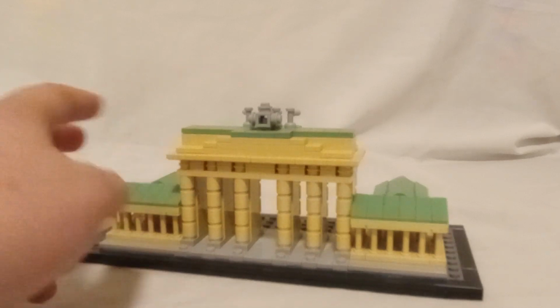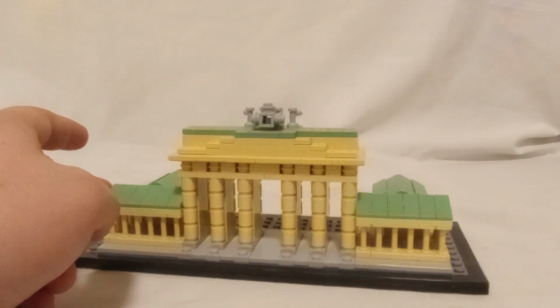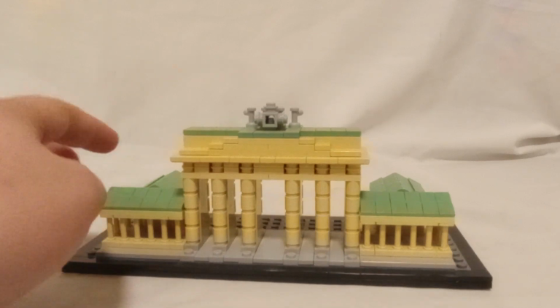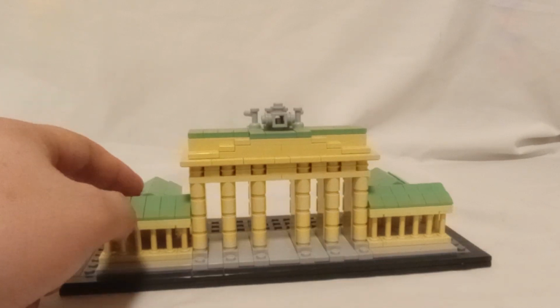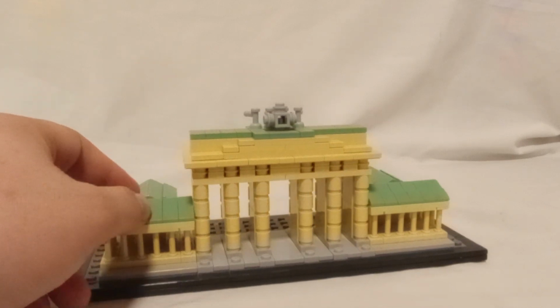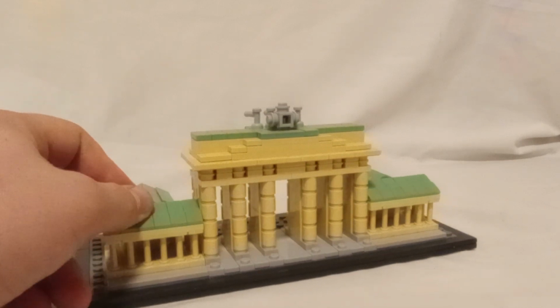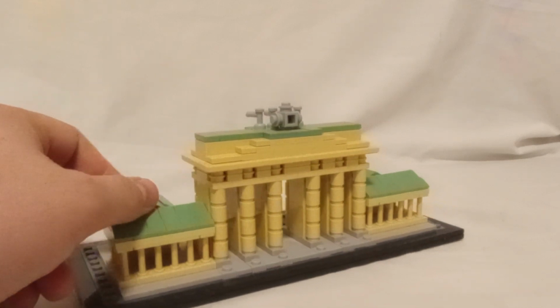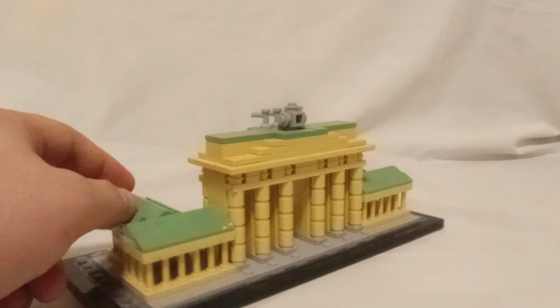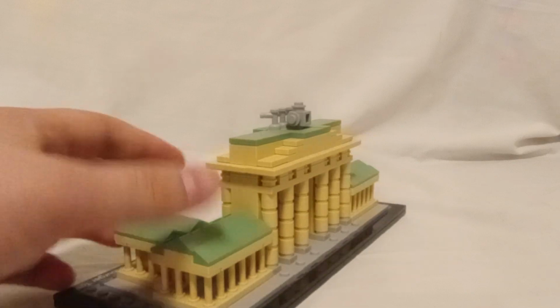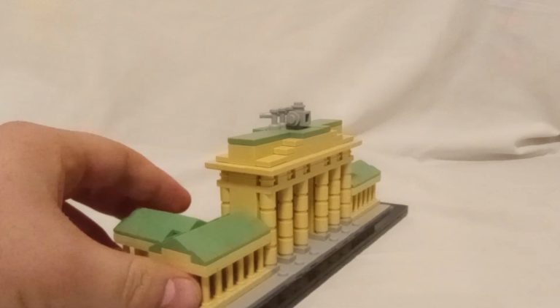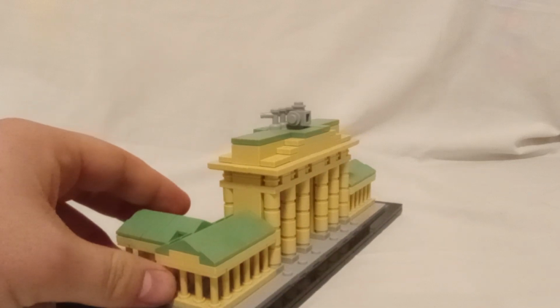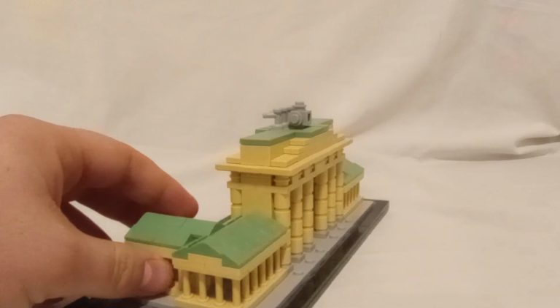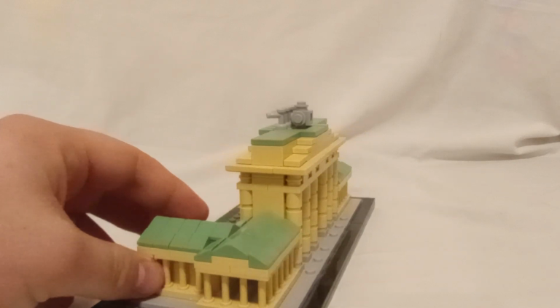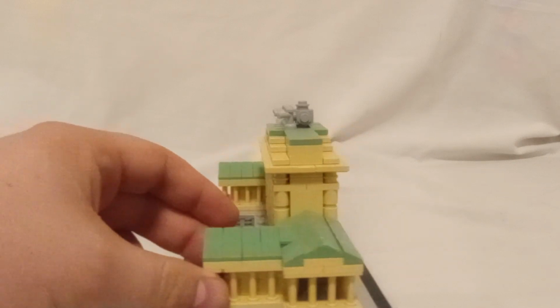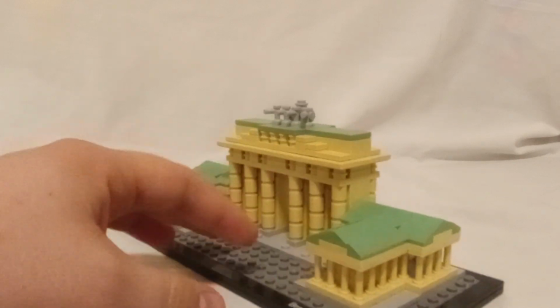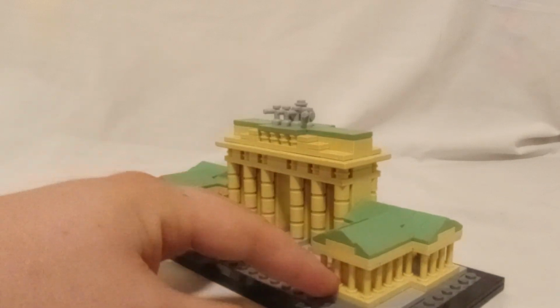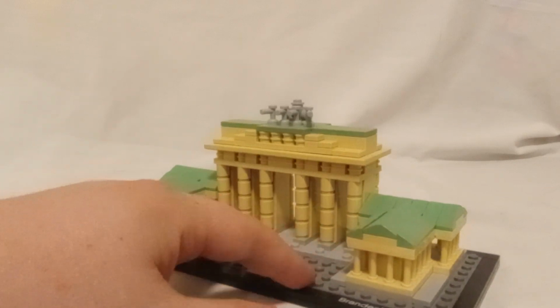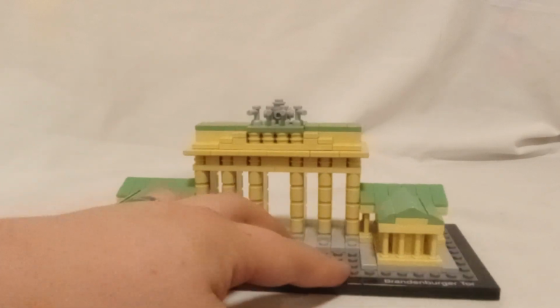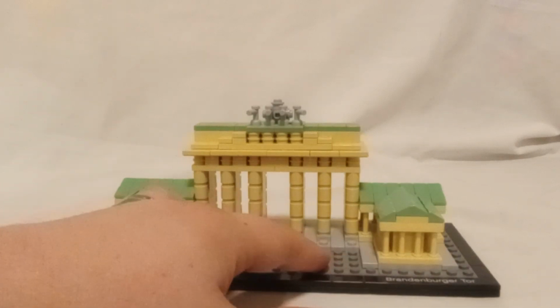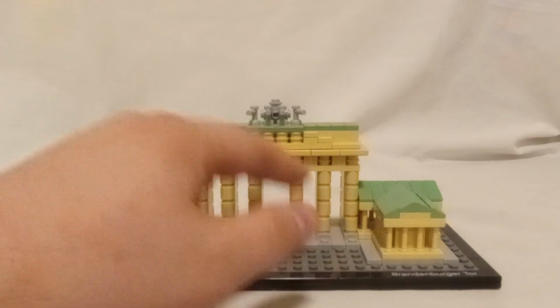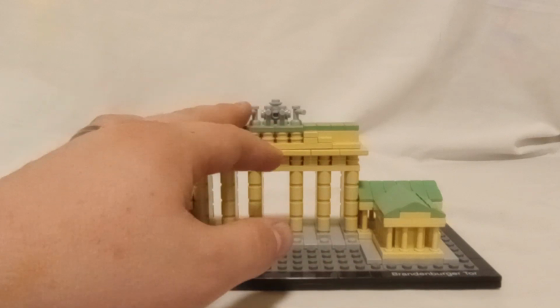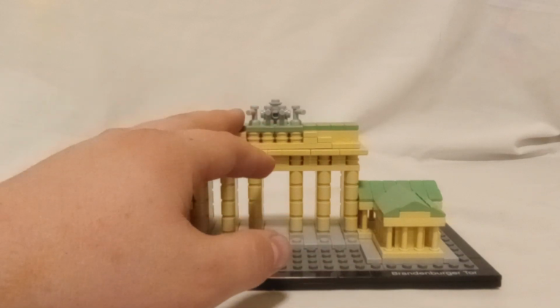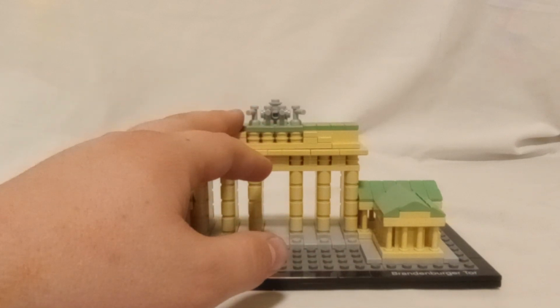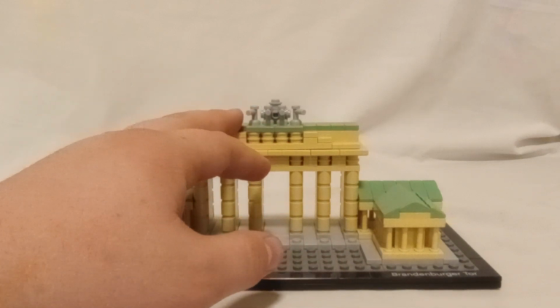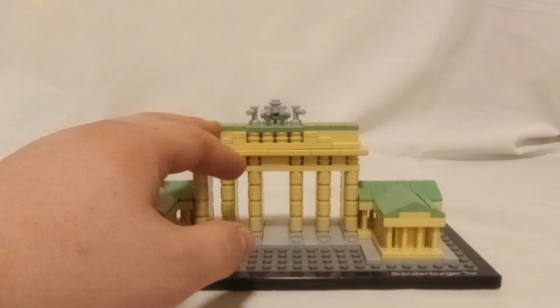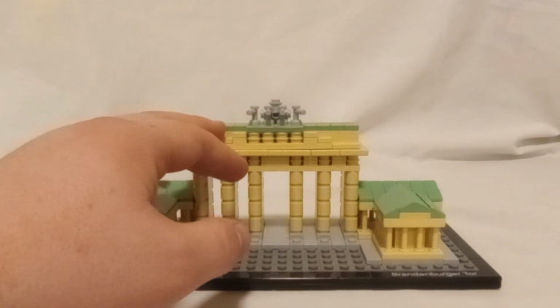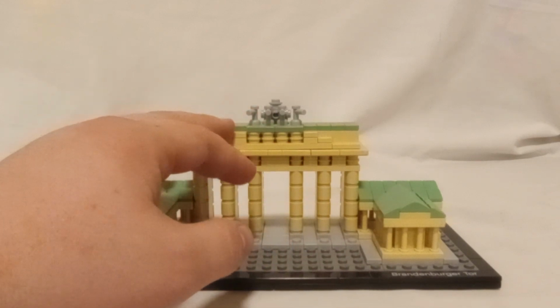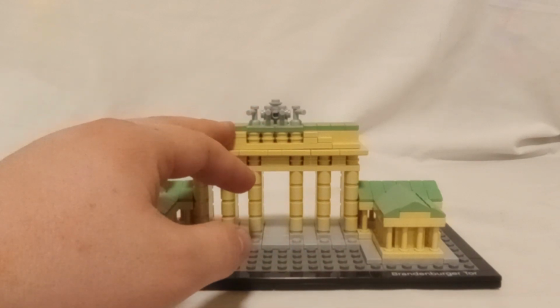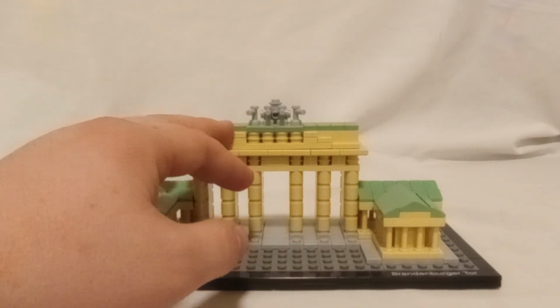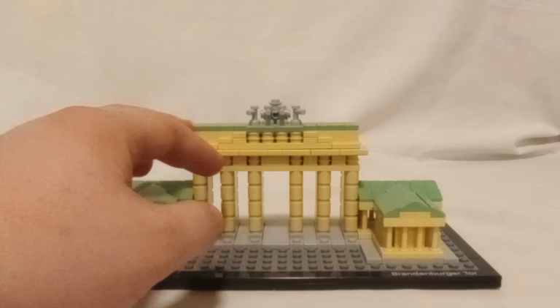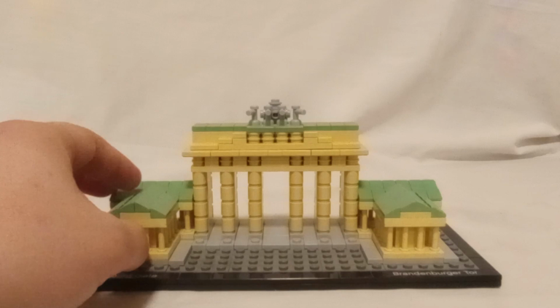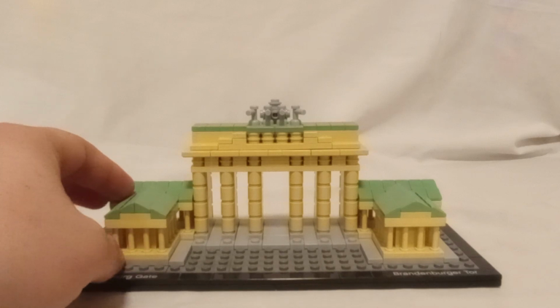I found it a lot more fun to slowly put the roof together. Of course you have a lot of these fence posts on the side for the pillars, and up here you have a small representation of the Greek goddess Nike on a chariot.